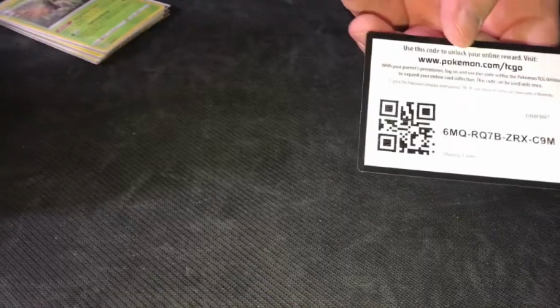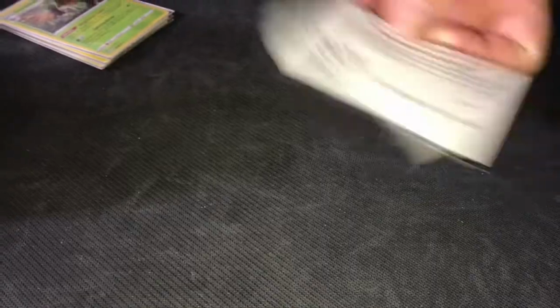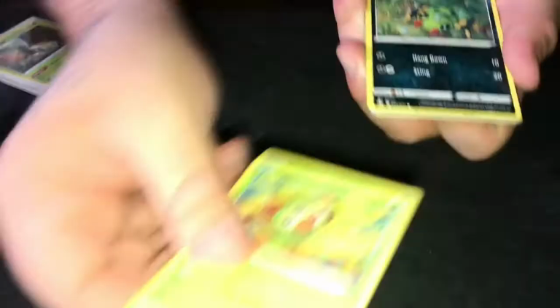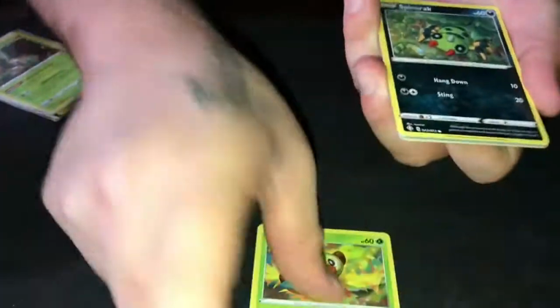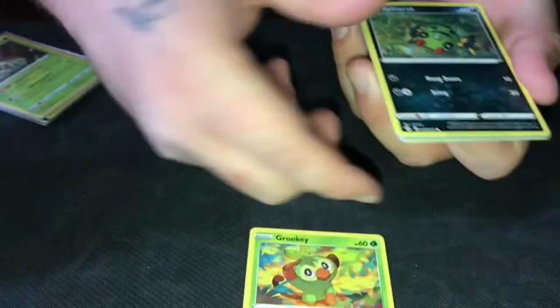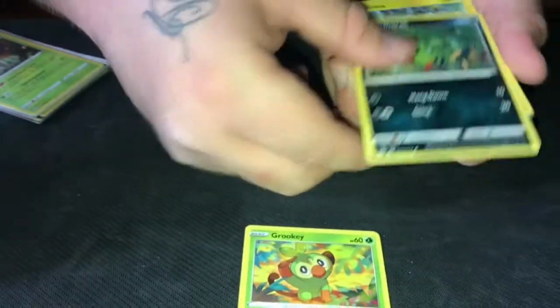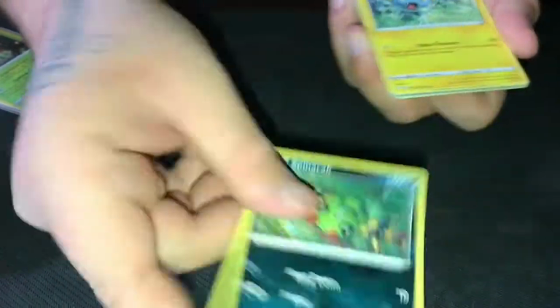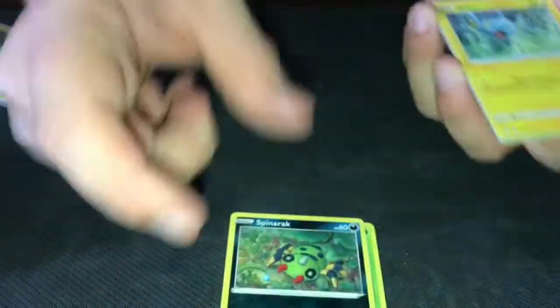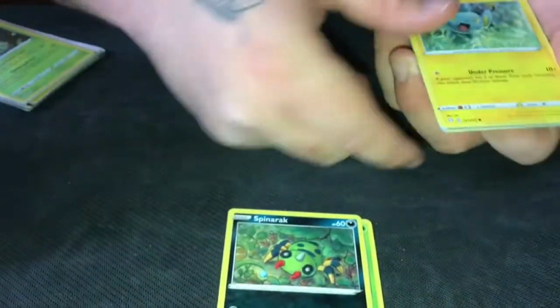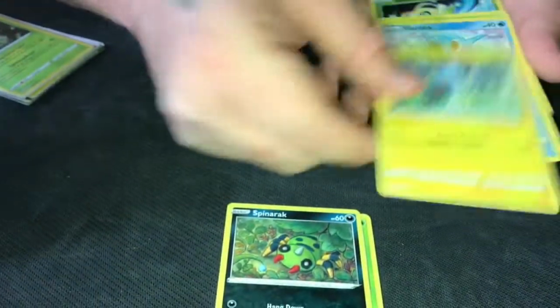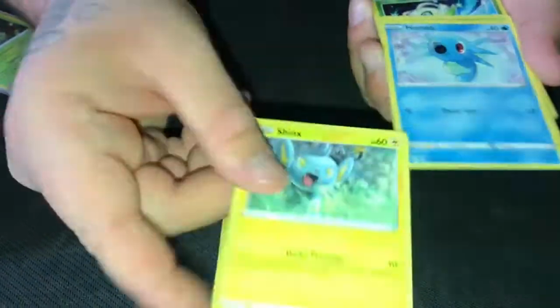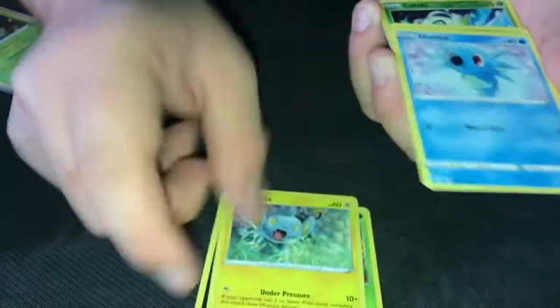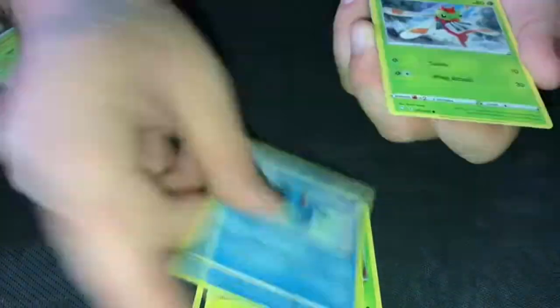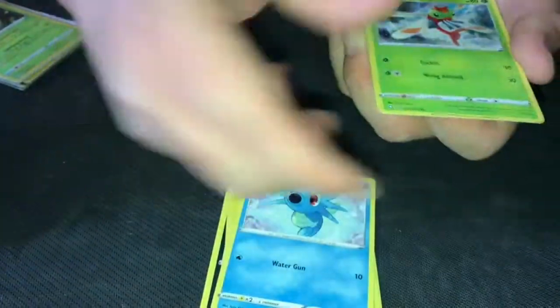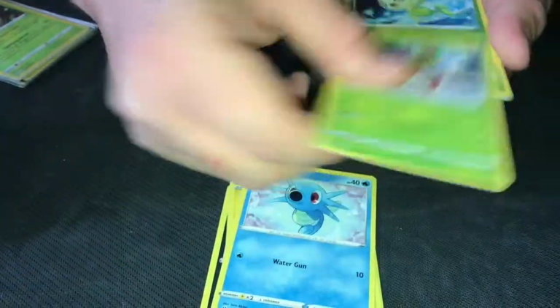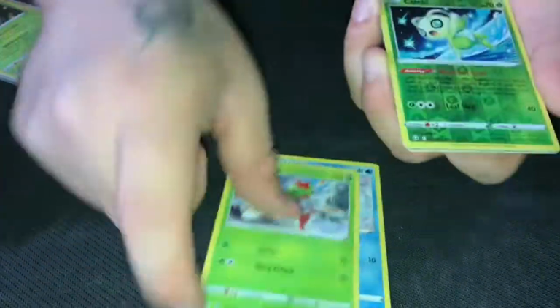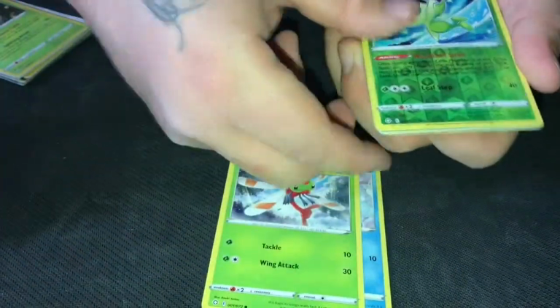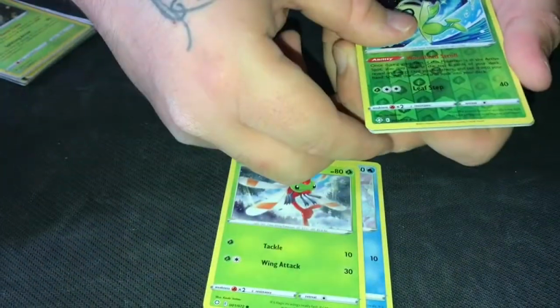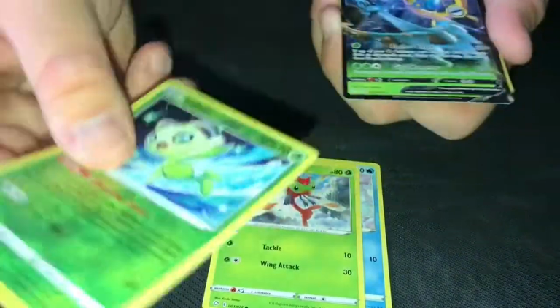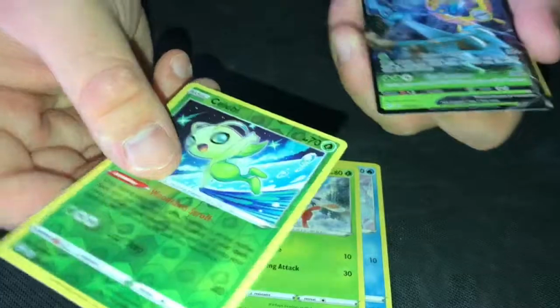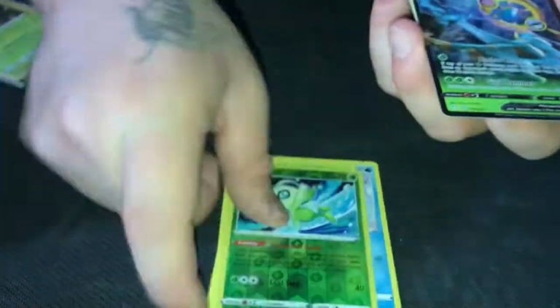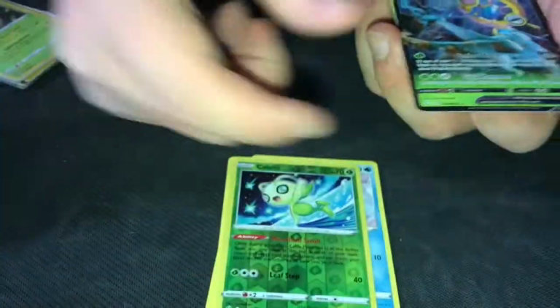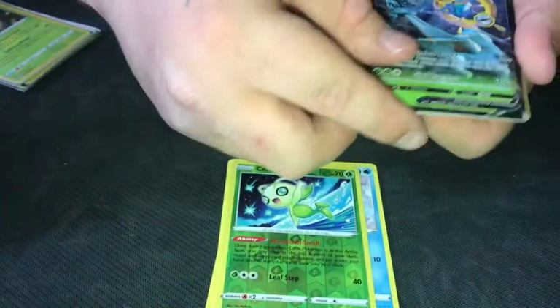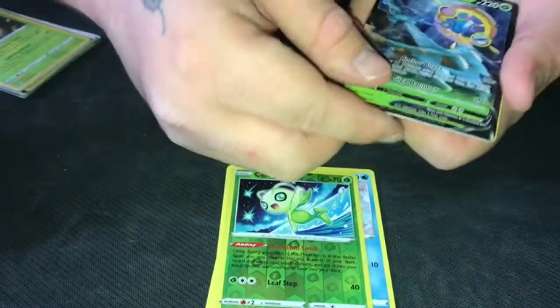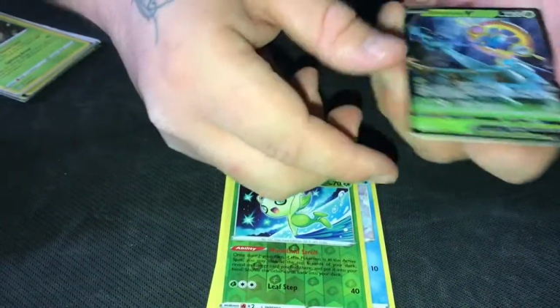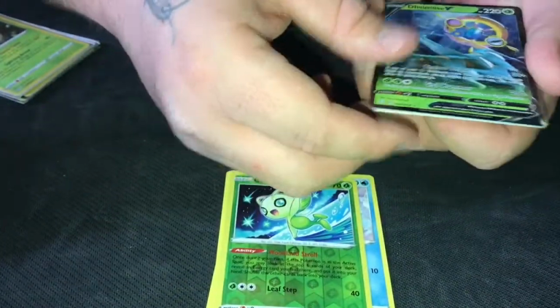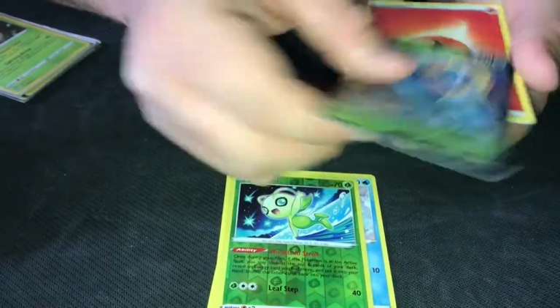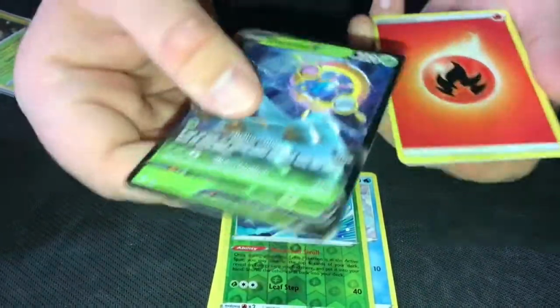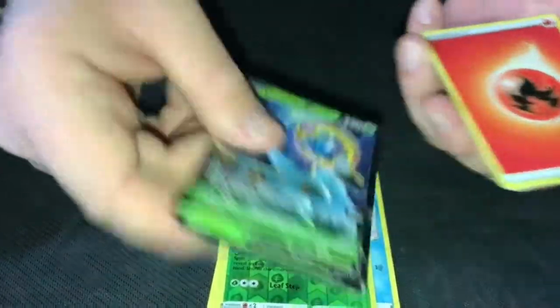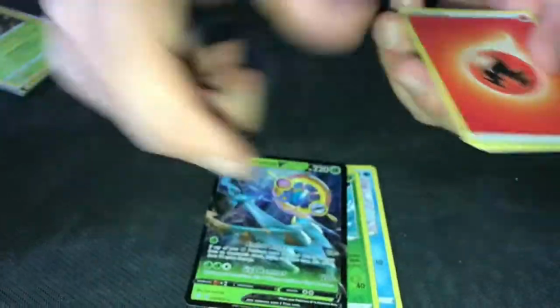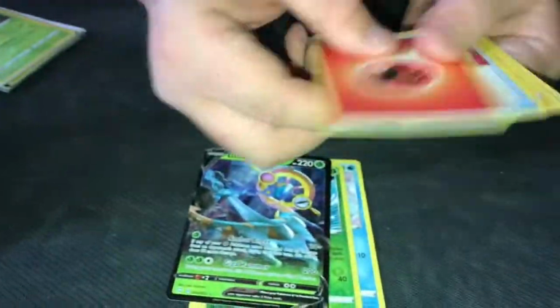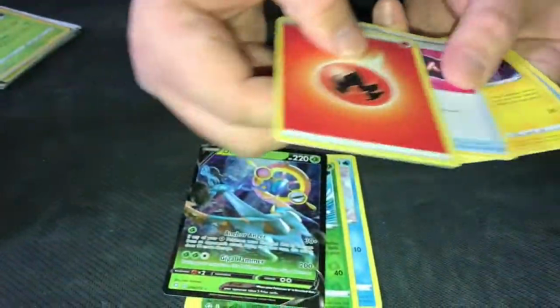Cold card — Brokery, Spinarak, Jynx, Horsea, Yamask, Selene BN — oh okay — Ditto V! That's nice.